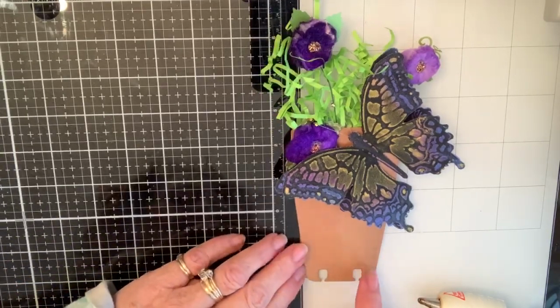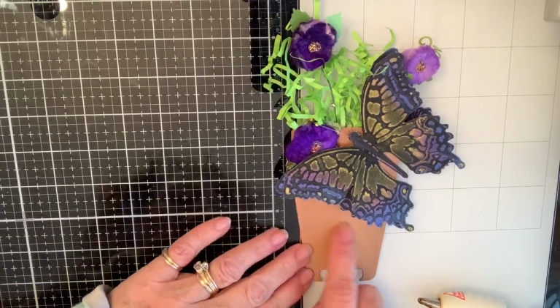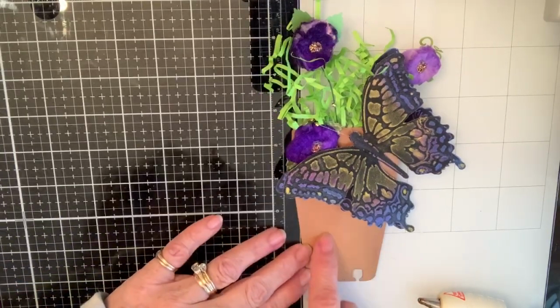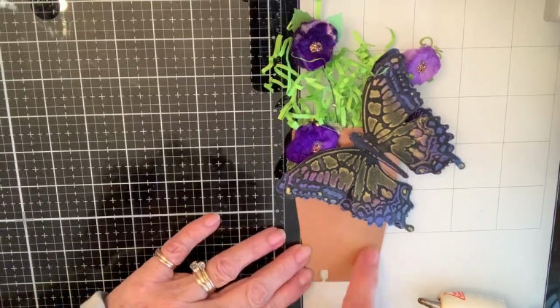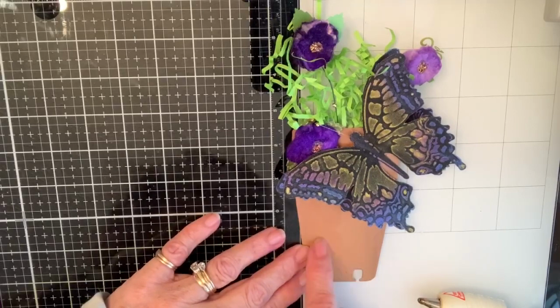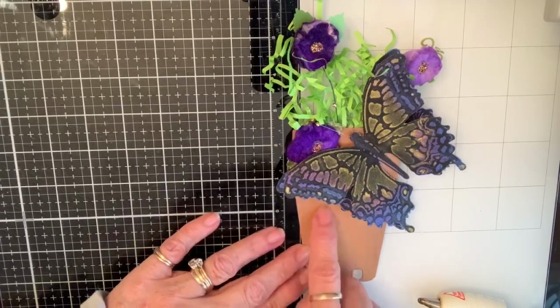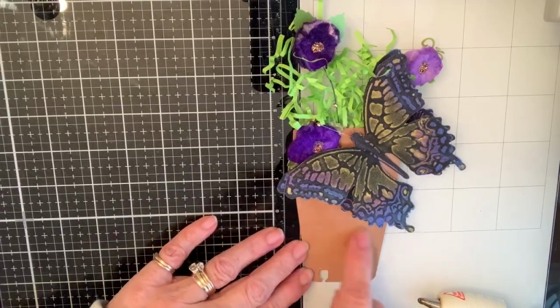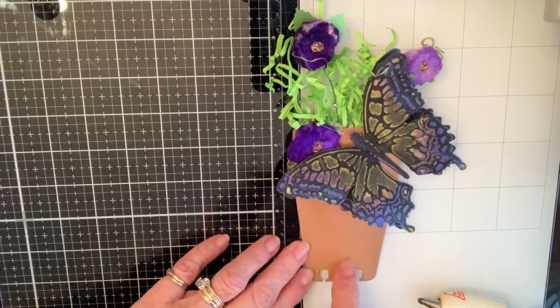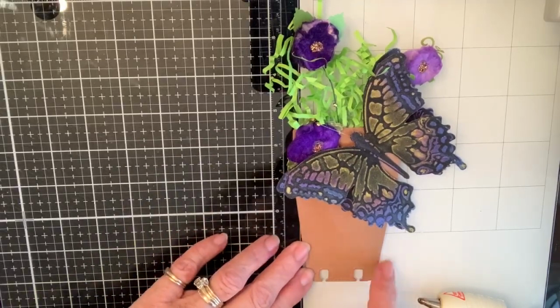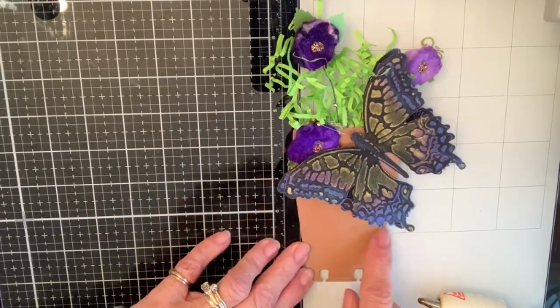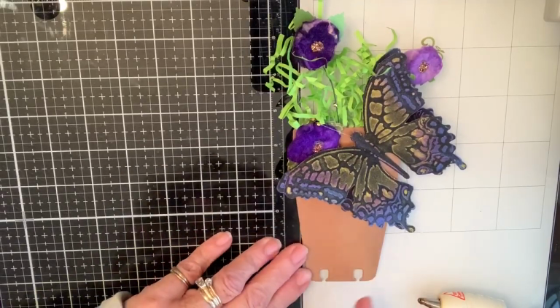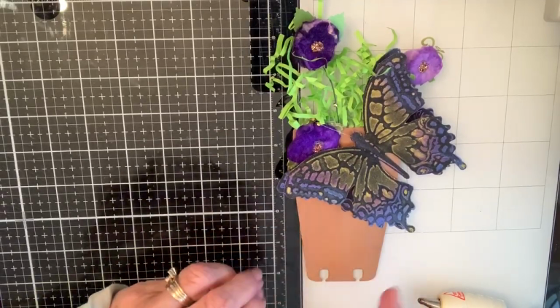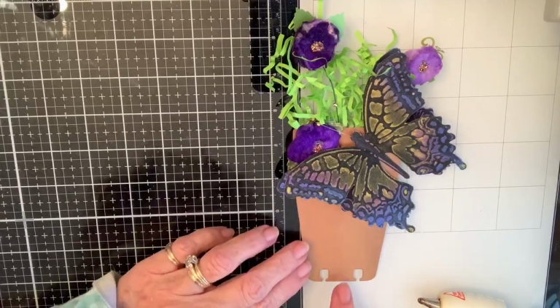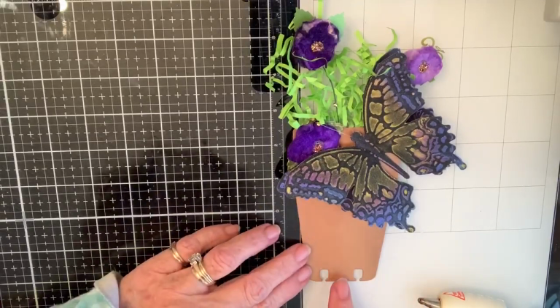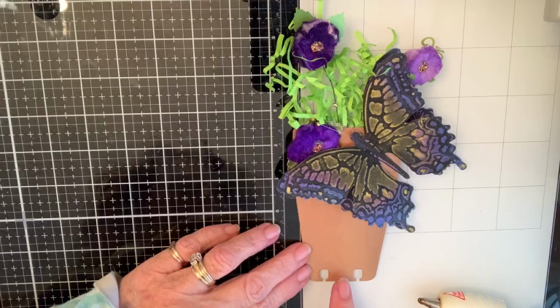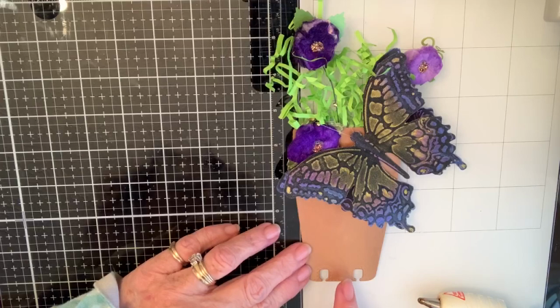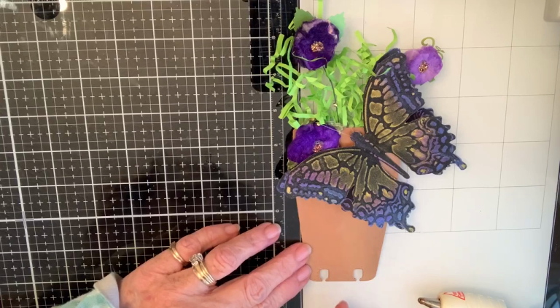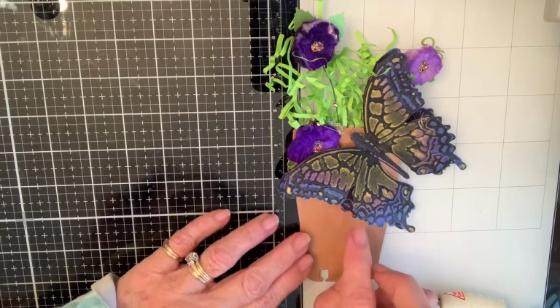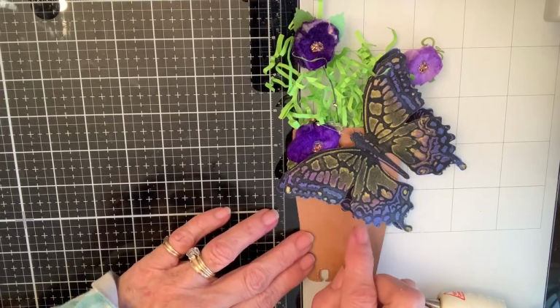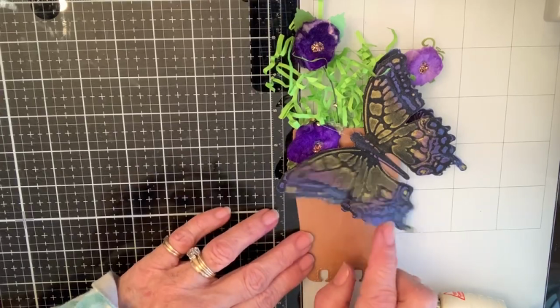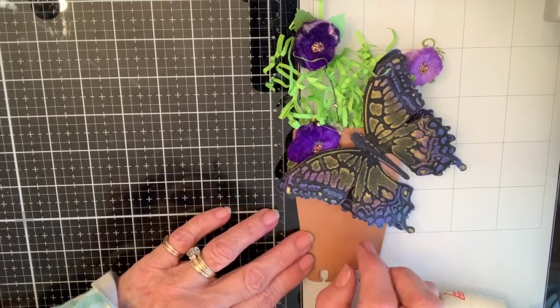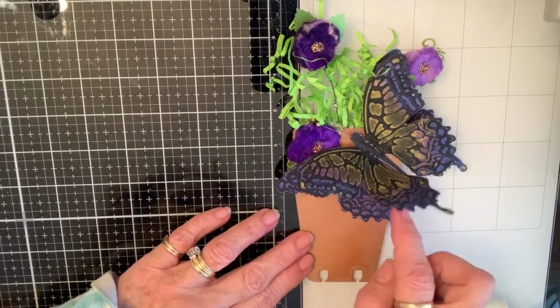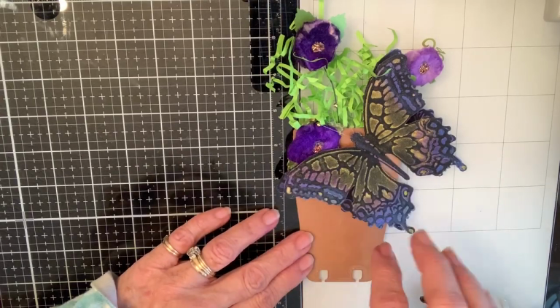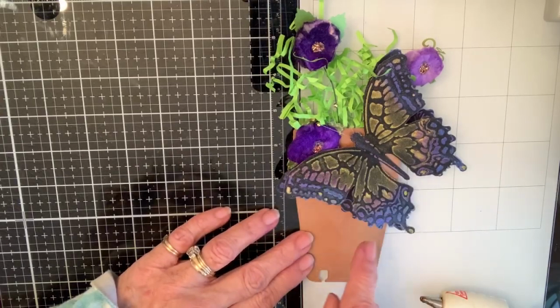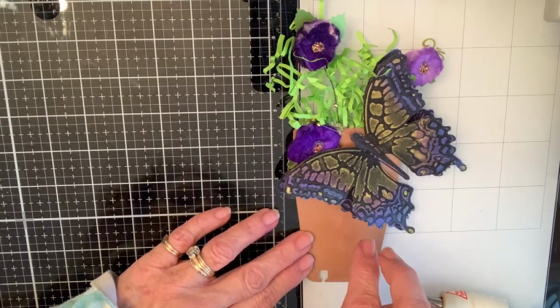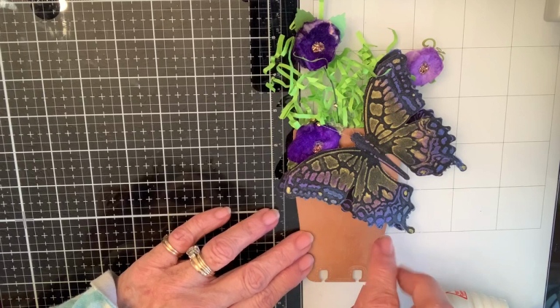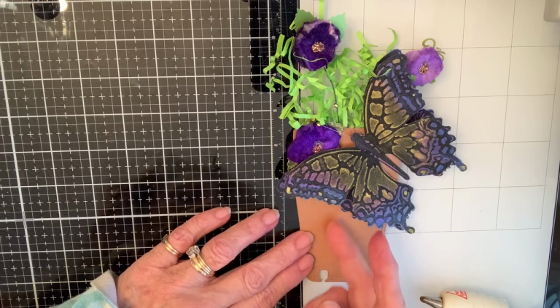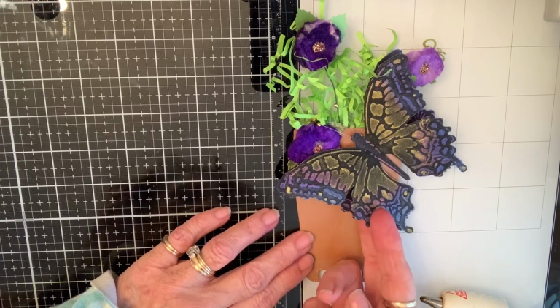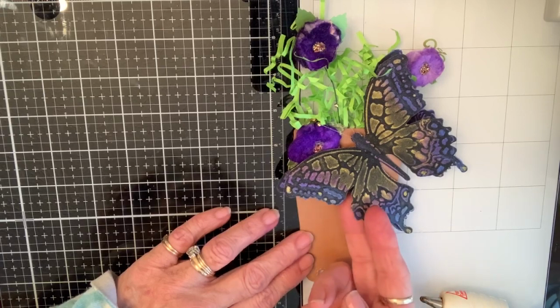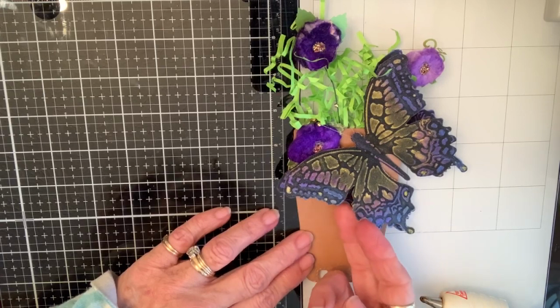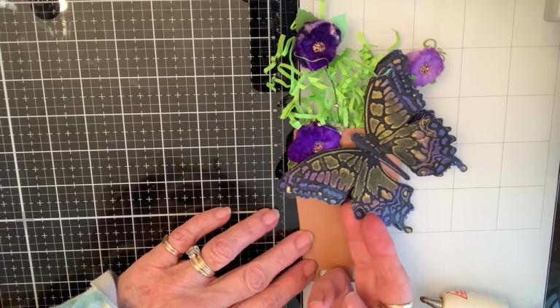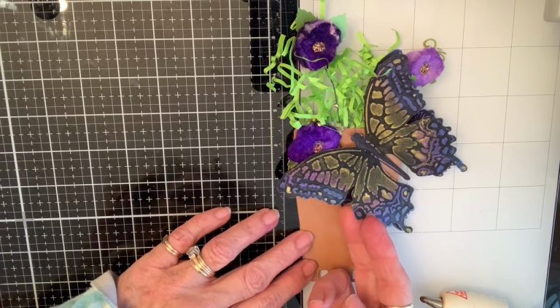I had this pot die, so I put some copper on it and then distressed it, so it gave a little shadowing. Then I have this Tim Holtz butterfly — this piece is actually black glitter.